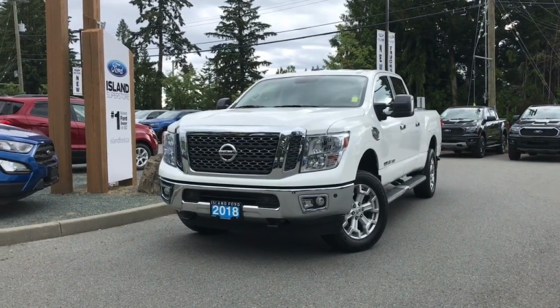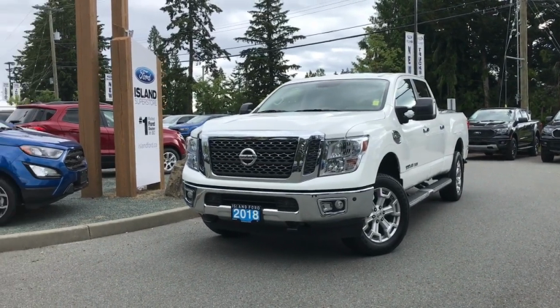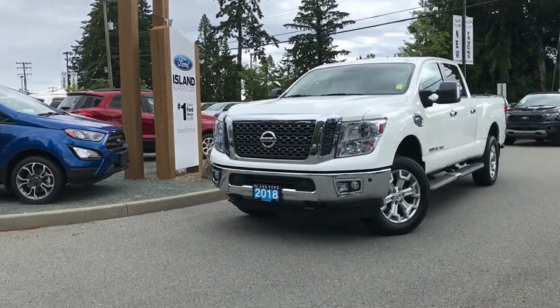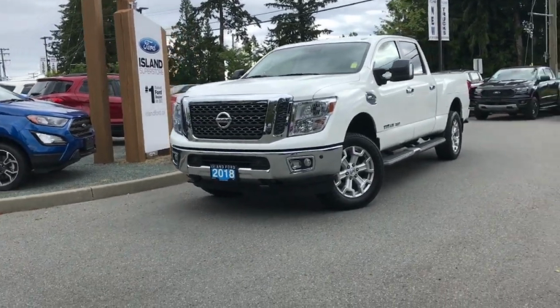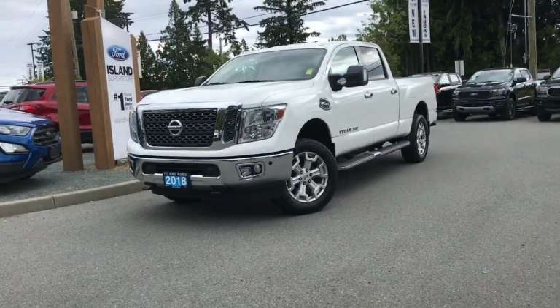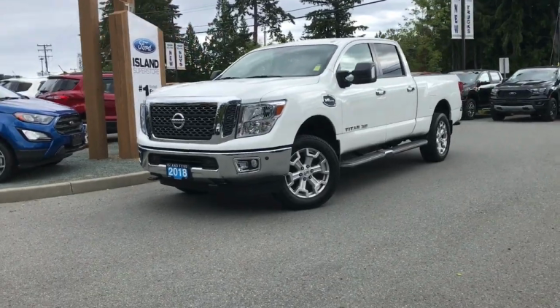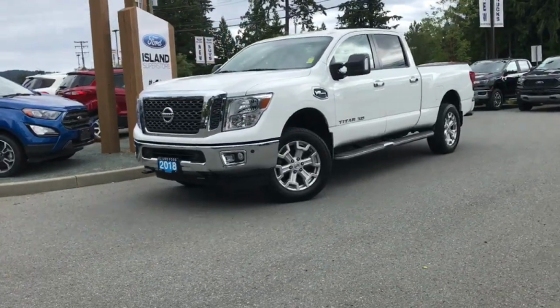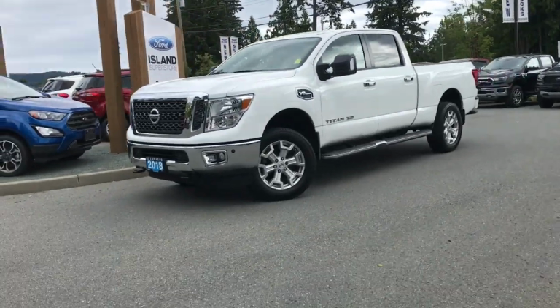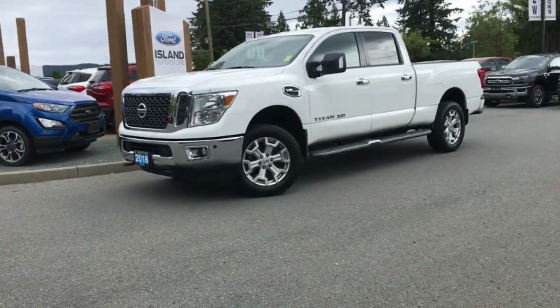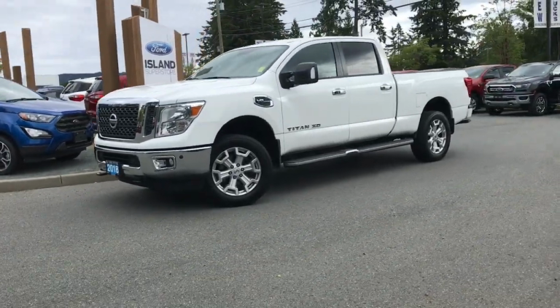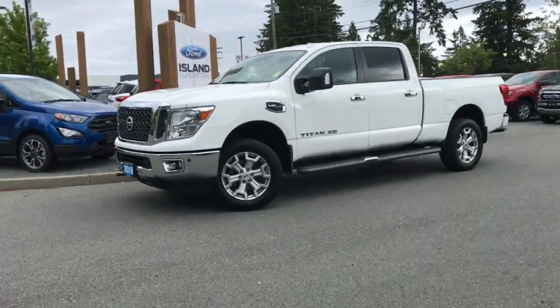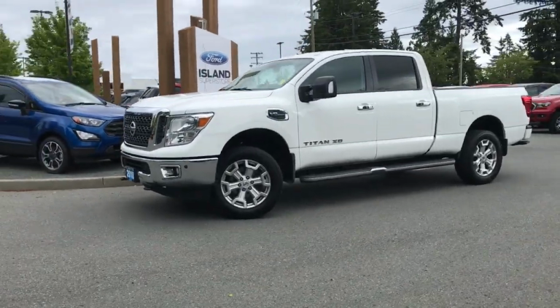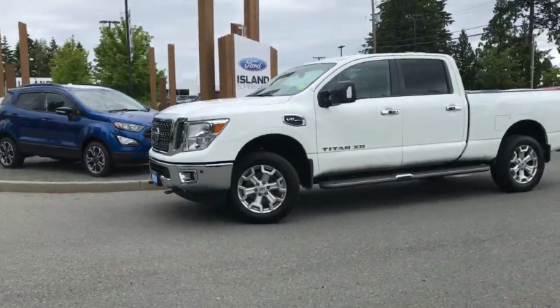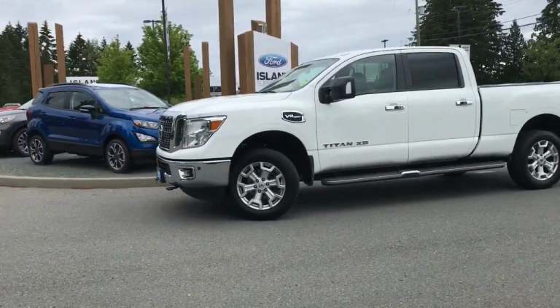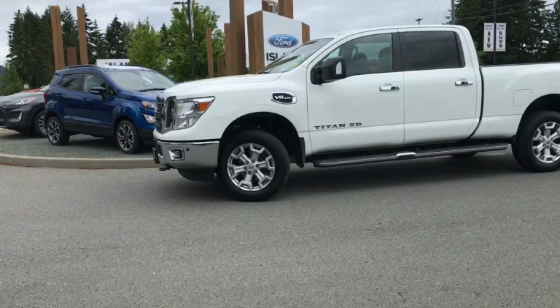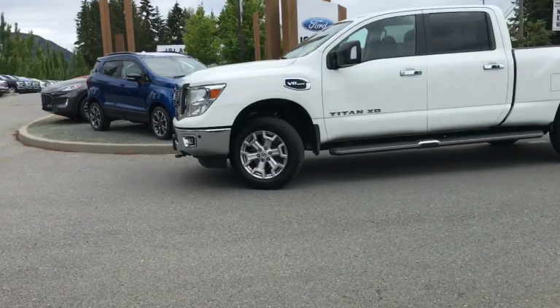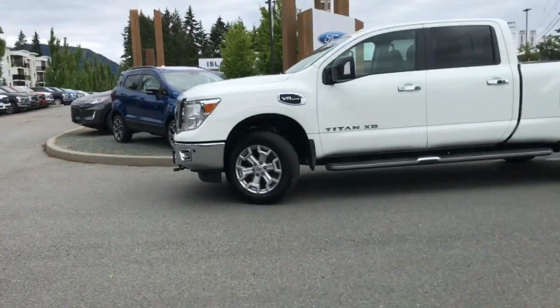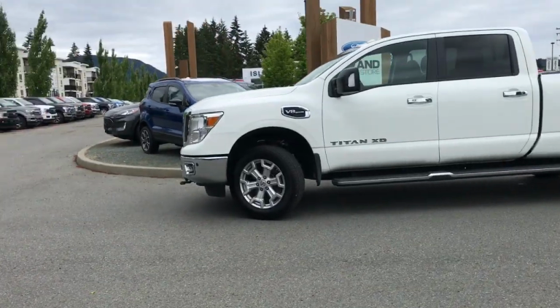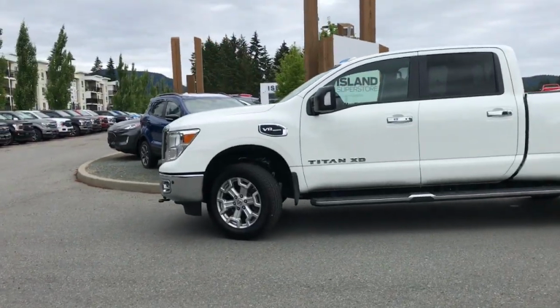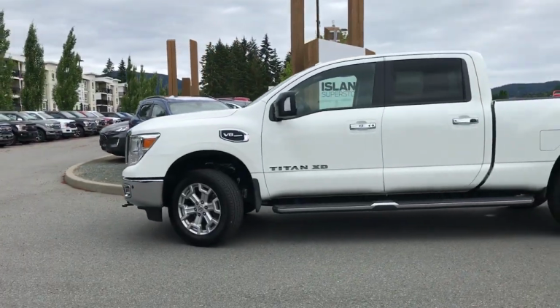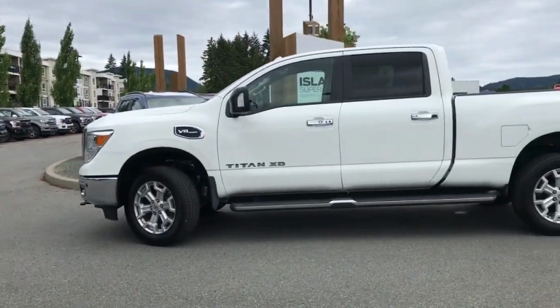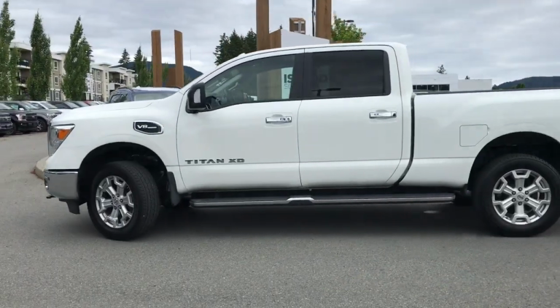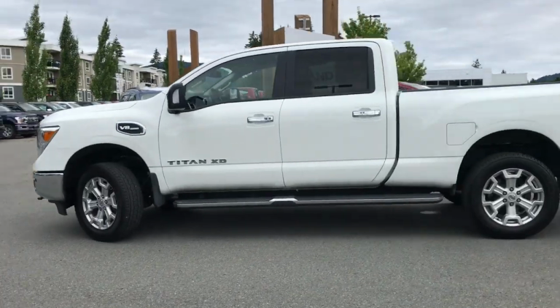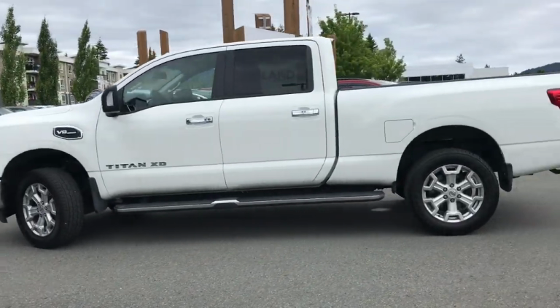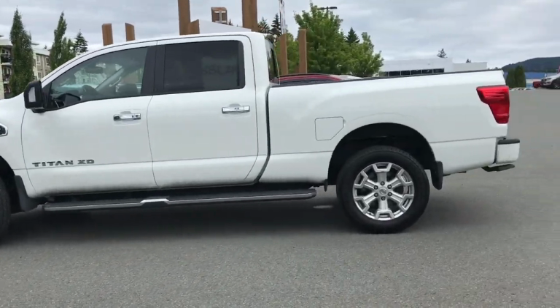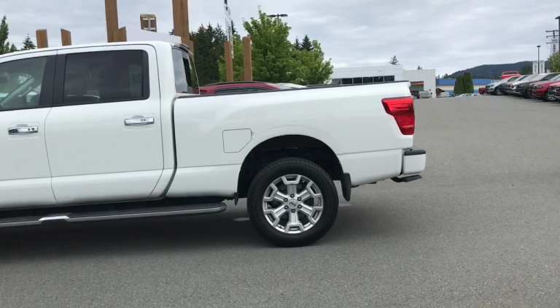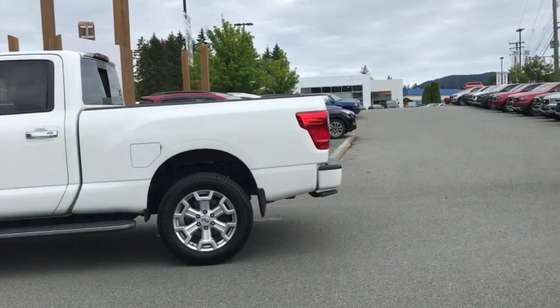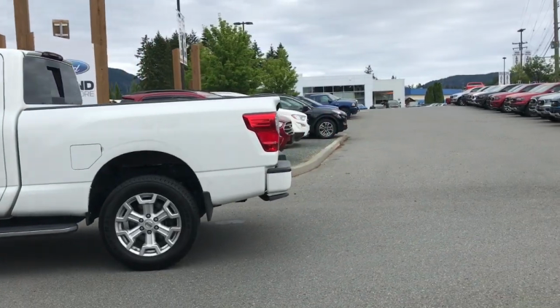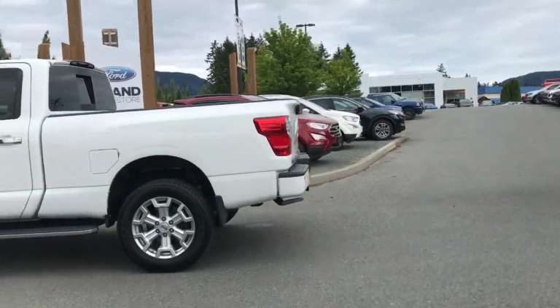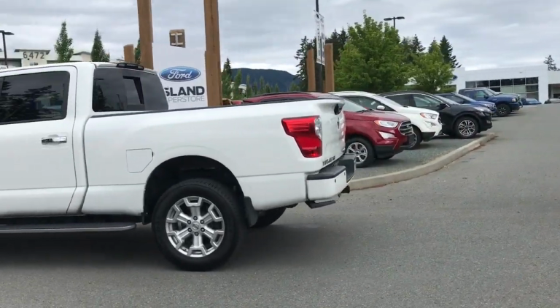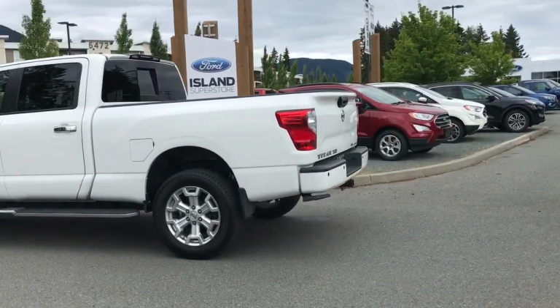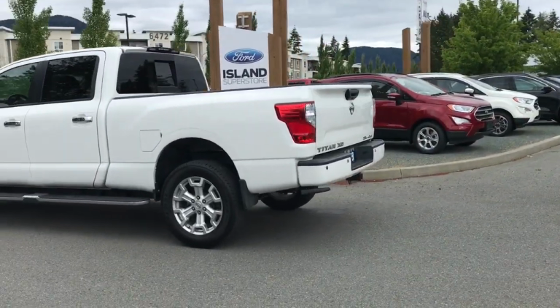Today we're looking at a pre-owned 2018 Nissan Titan XD SV. It has a white exterior and a black cloth interior, four doors with seating for five. It's equipped with a V8 engine, backup camera, heated seats, and some other great features.